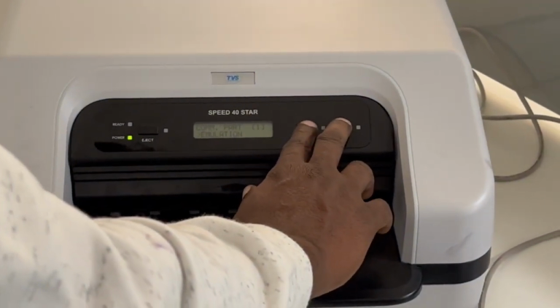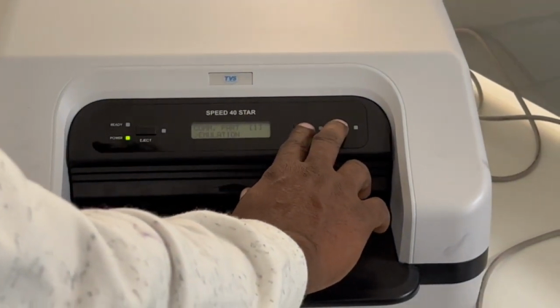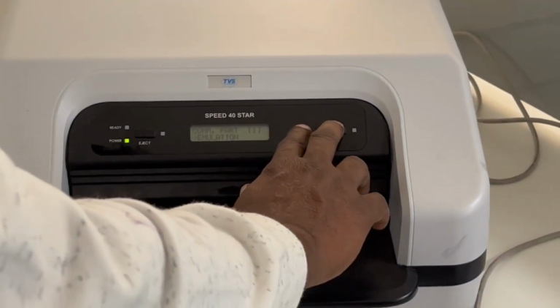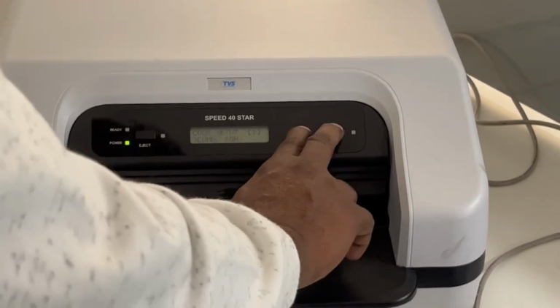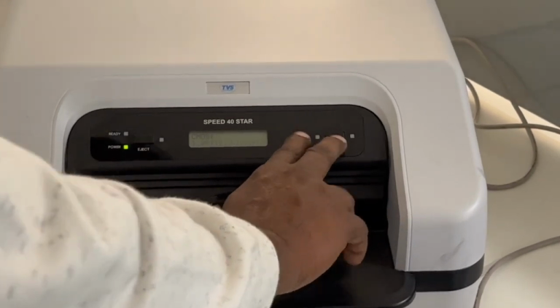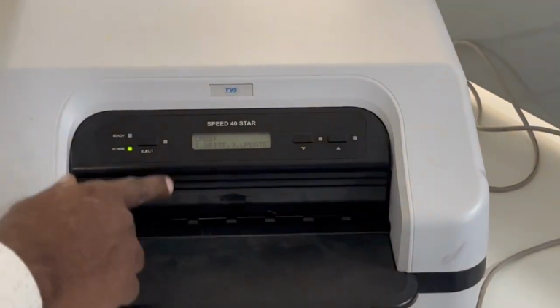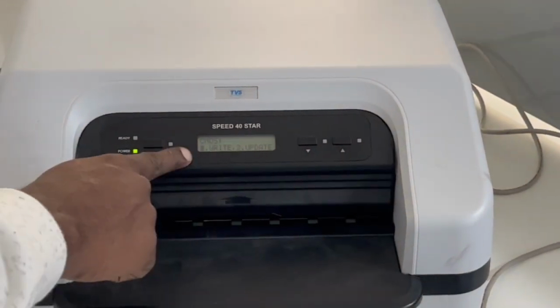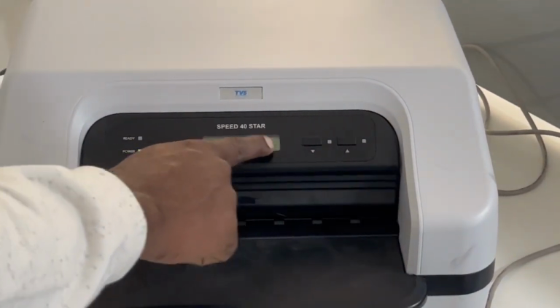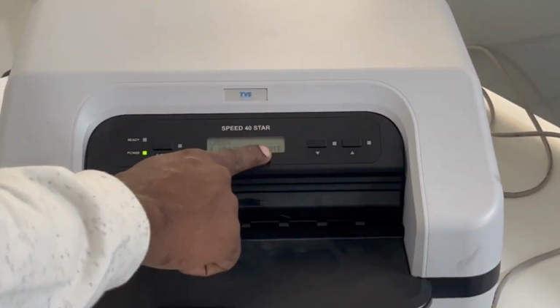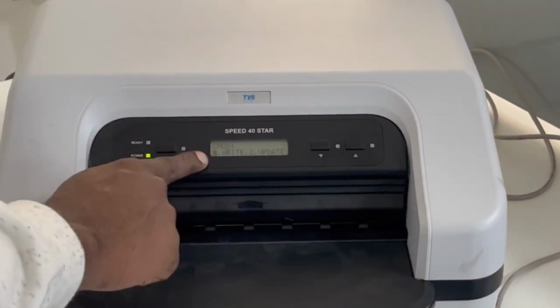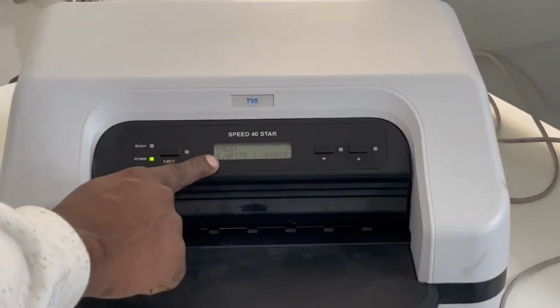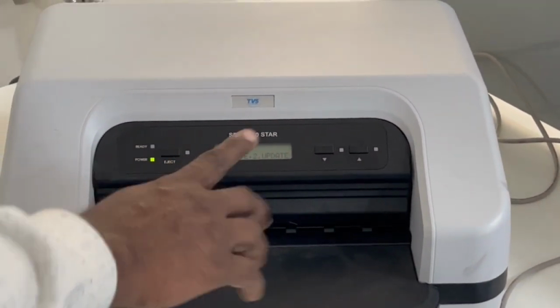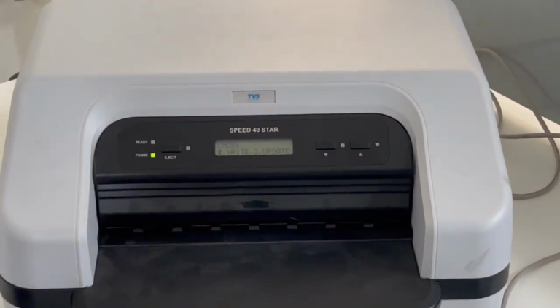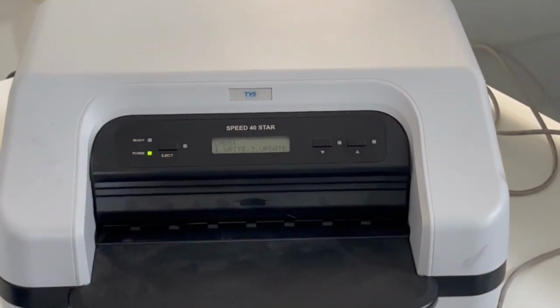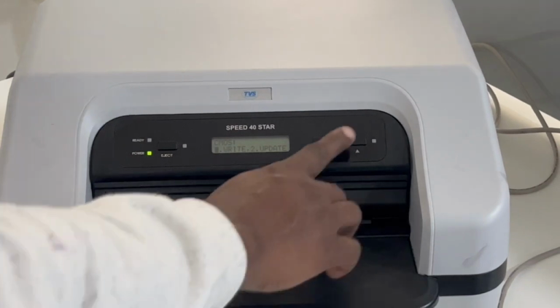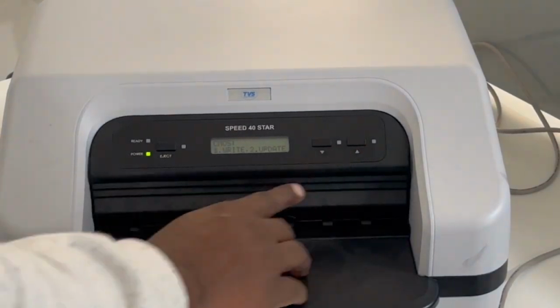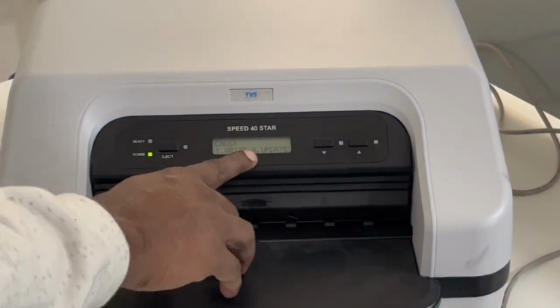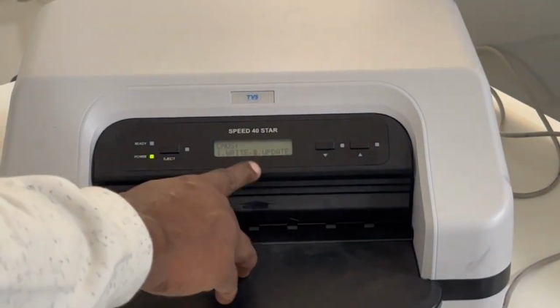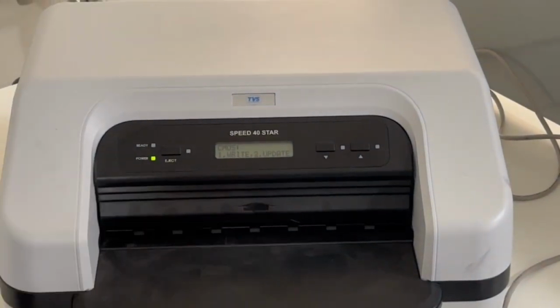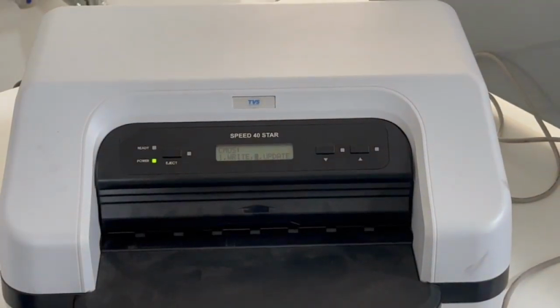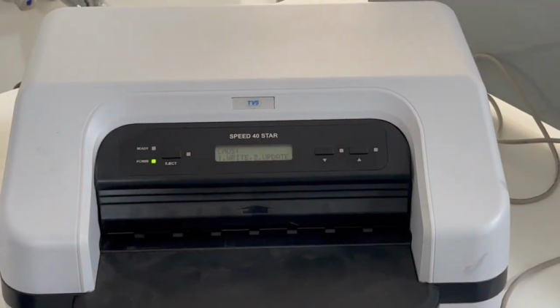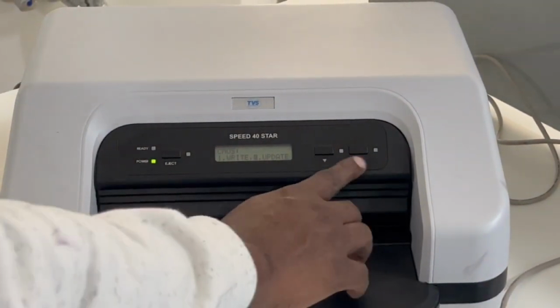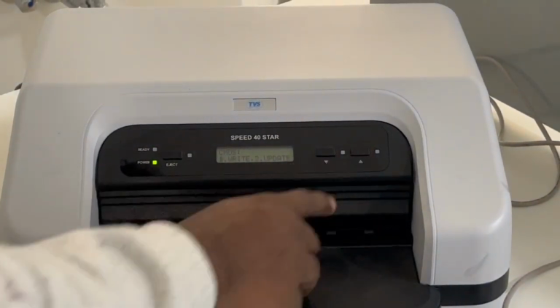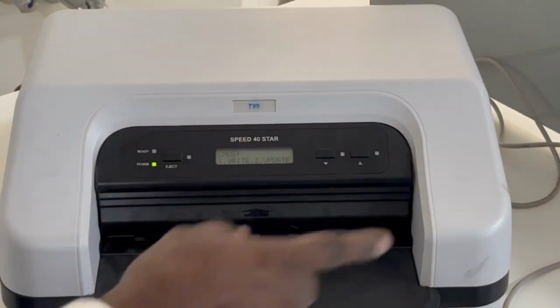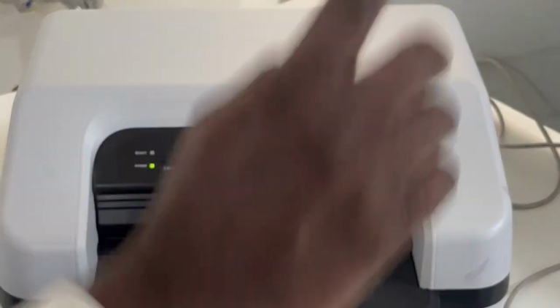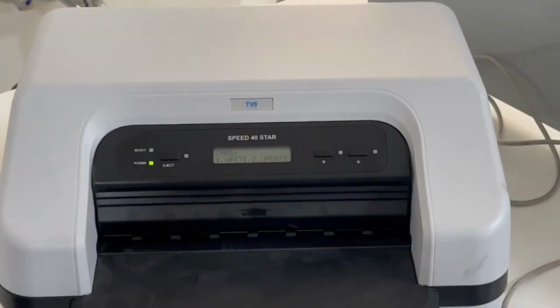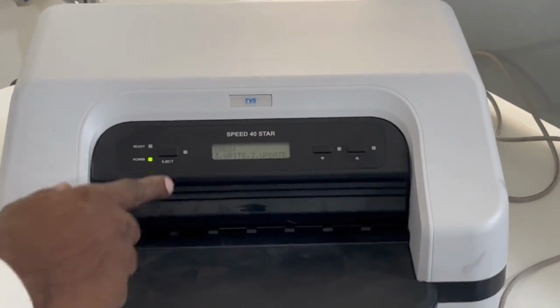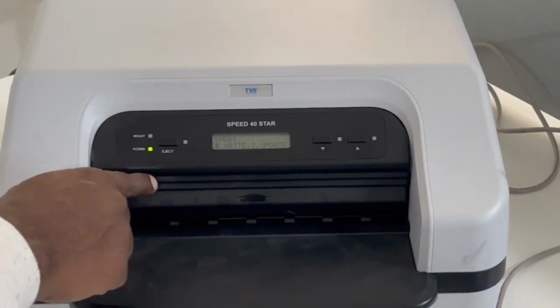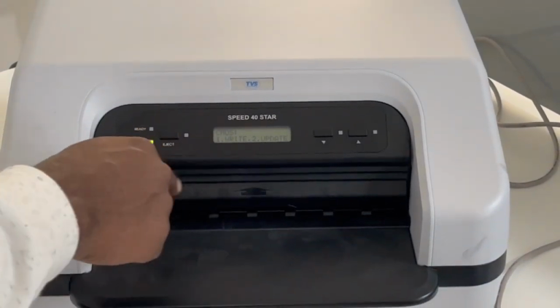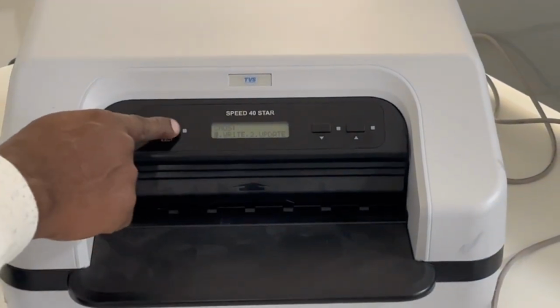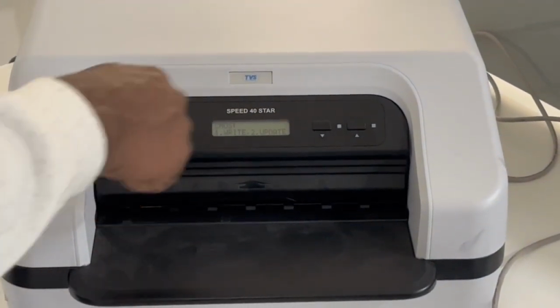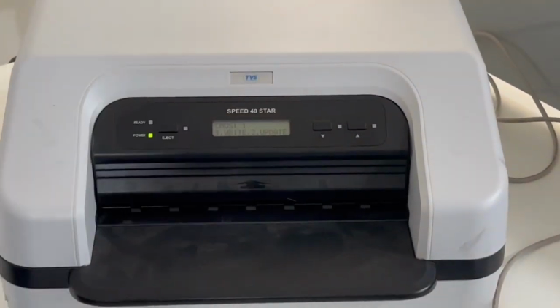To save the settings, press two buttons together. You'll see options: 'Write' and 'Update.' Write saves permanently; Update saves temporarily. I'm going to save permanently, so I press eject once. The printer head will reinitialize after saving.